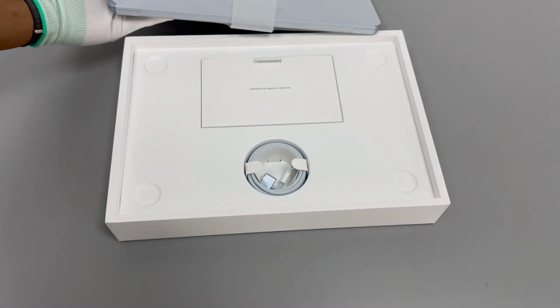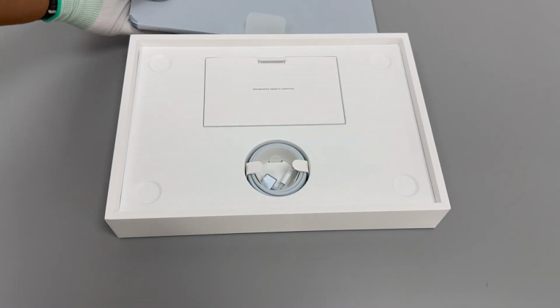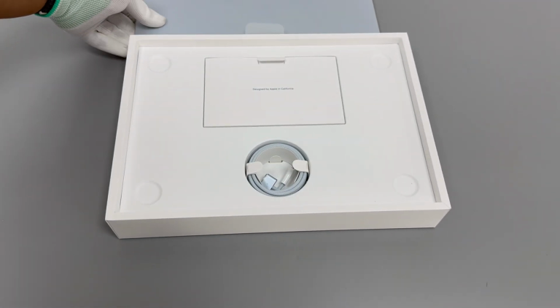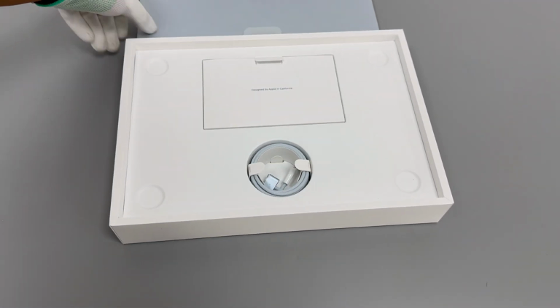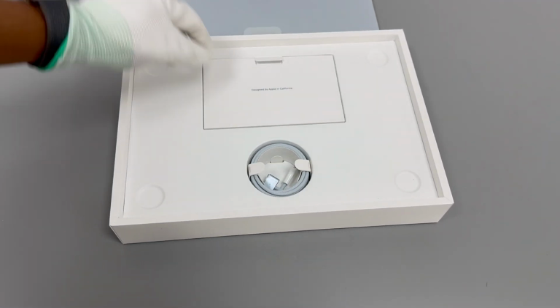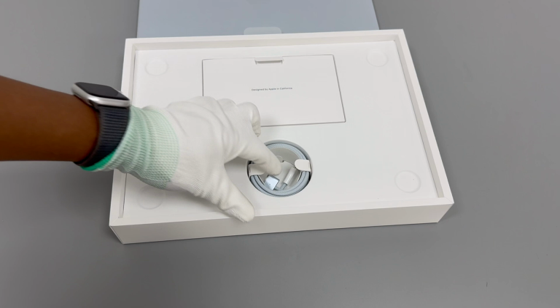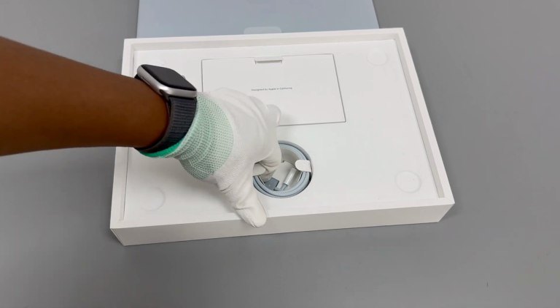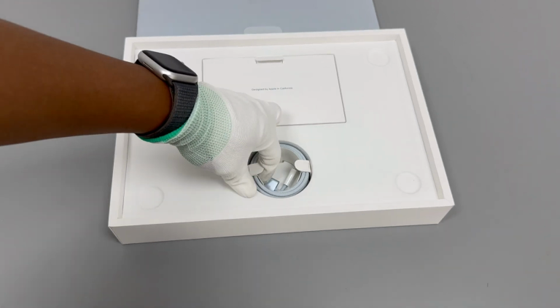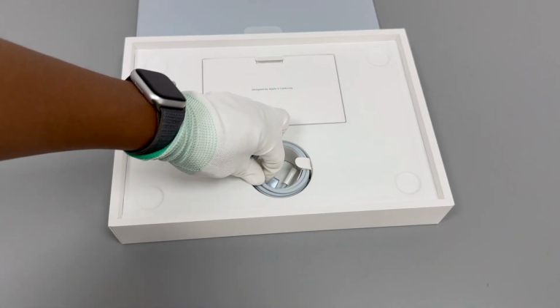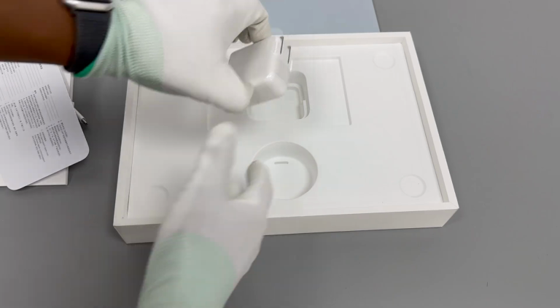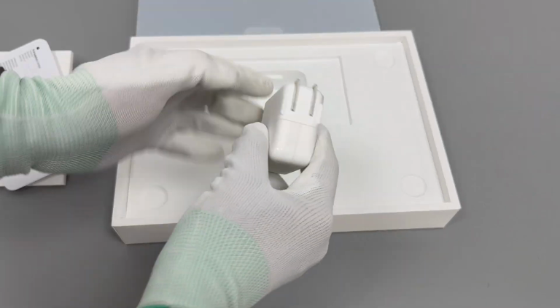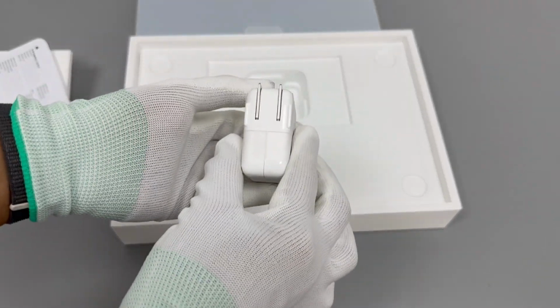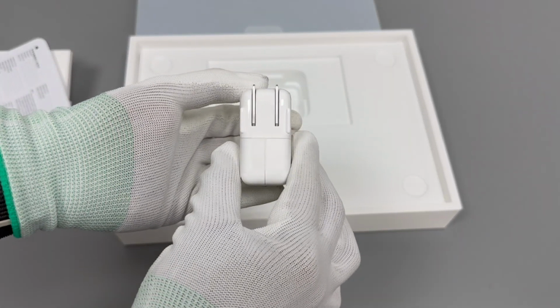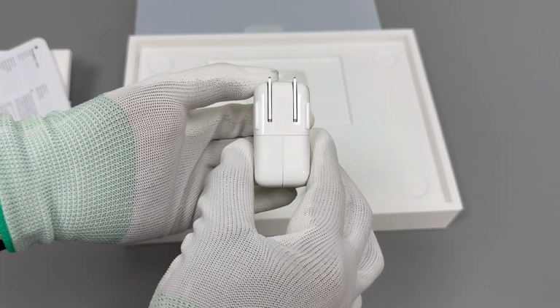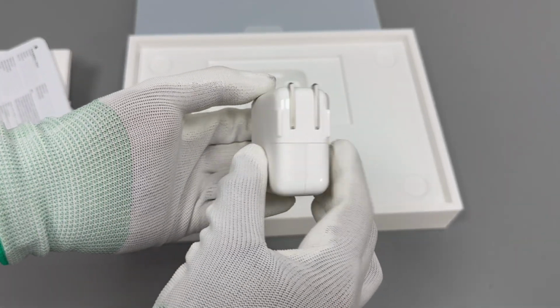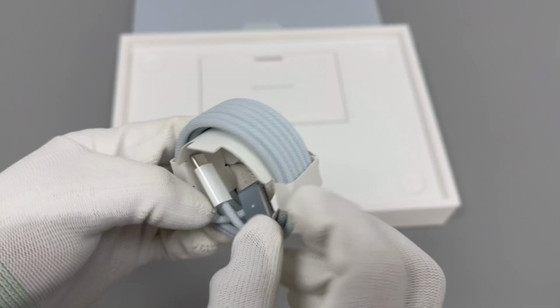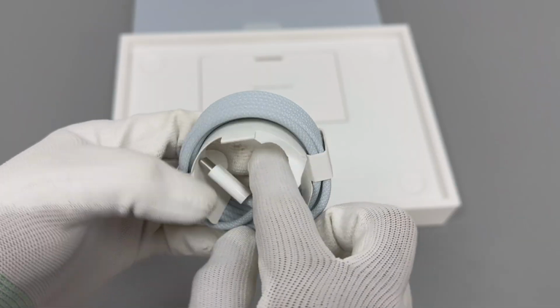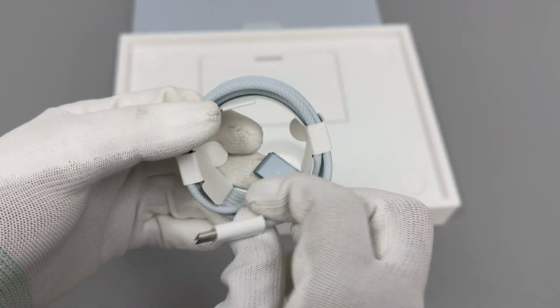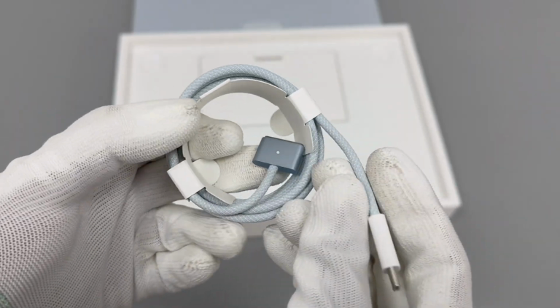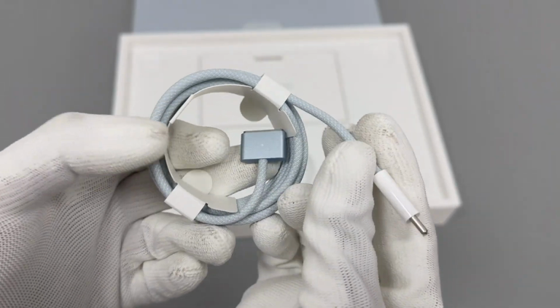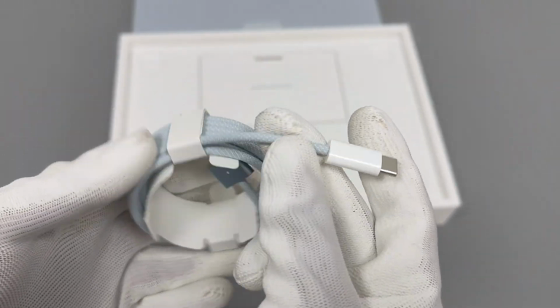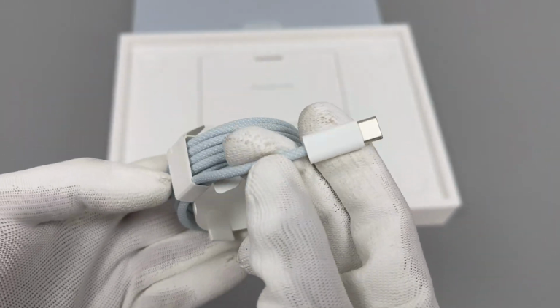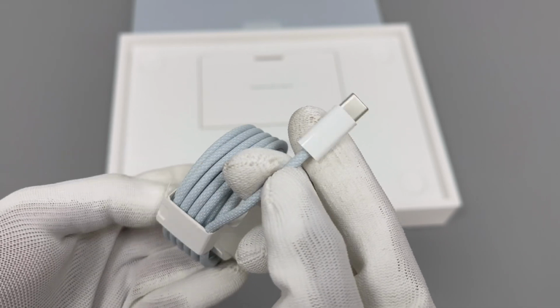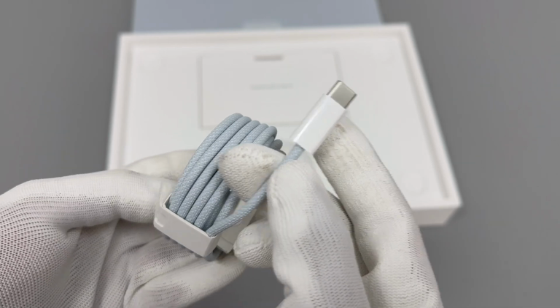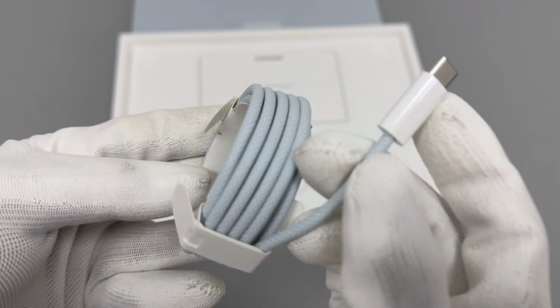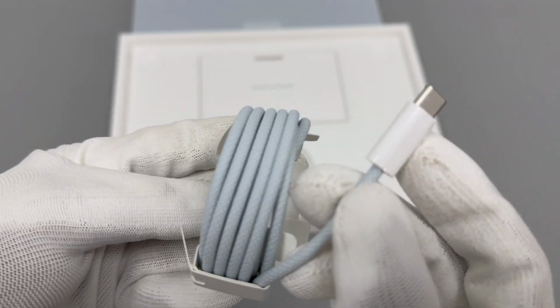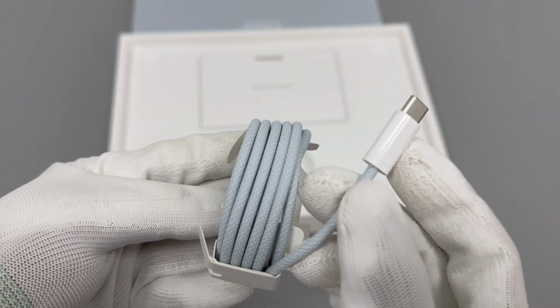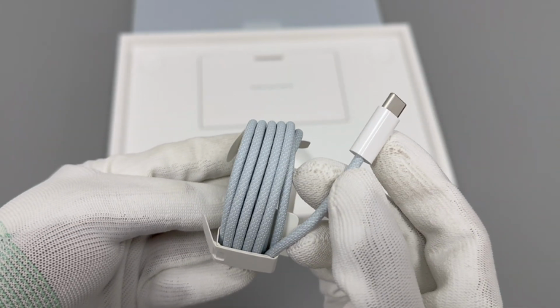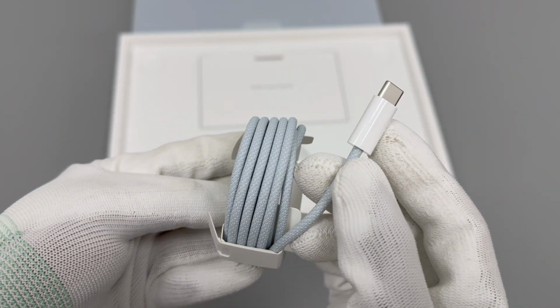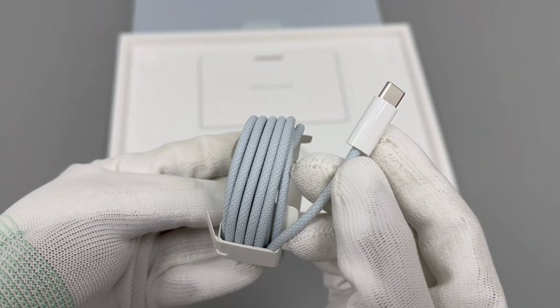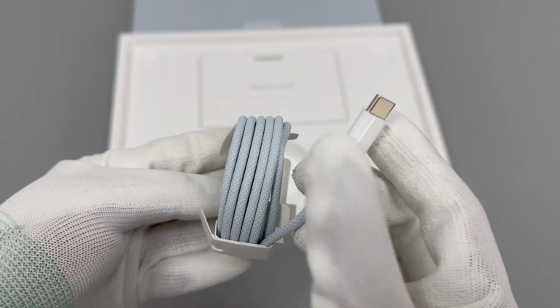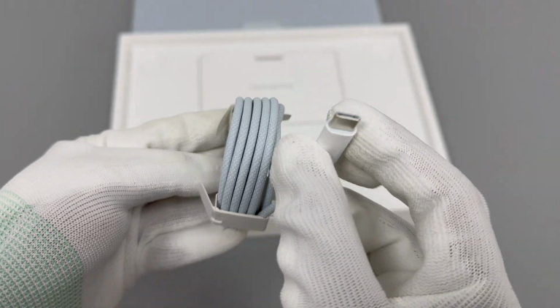It comes with a USB-C to MagSafe 3 cable, and we chose a 30W charger. The woven MagSafe 3 cable has the same color as the MacBook, and the length is about 2 meters.